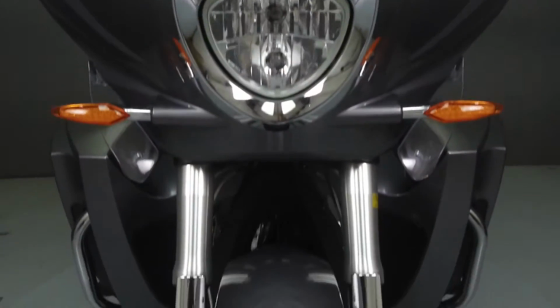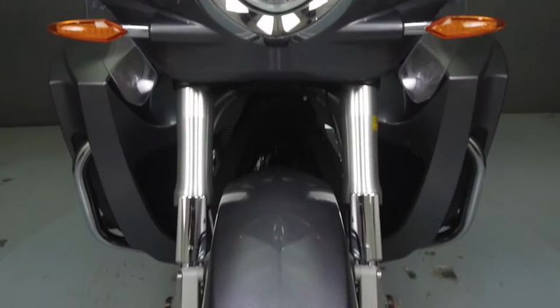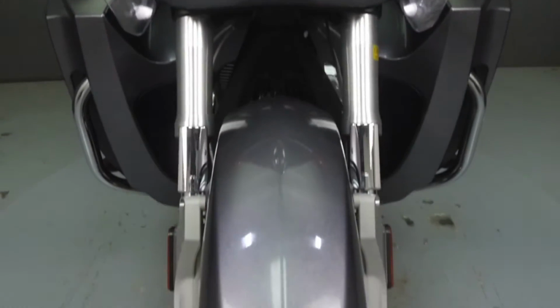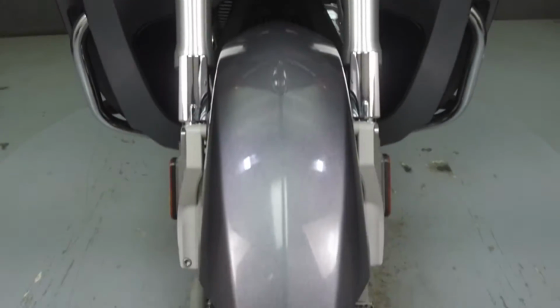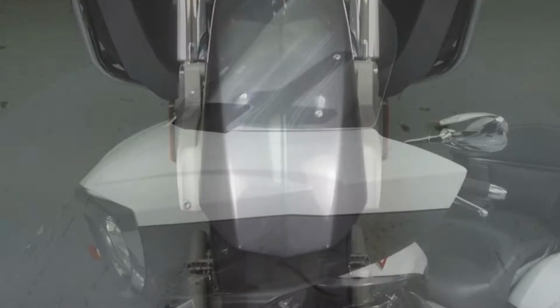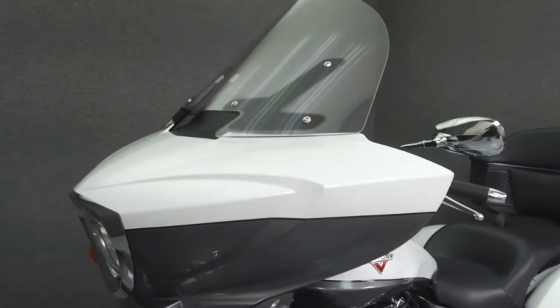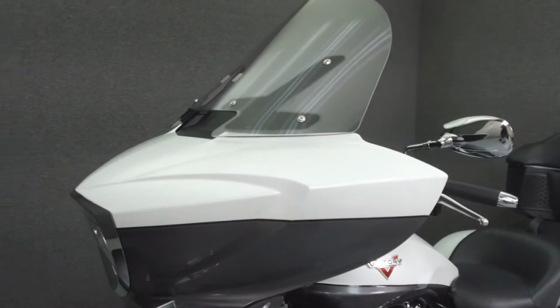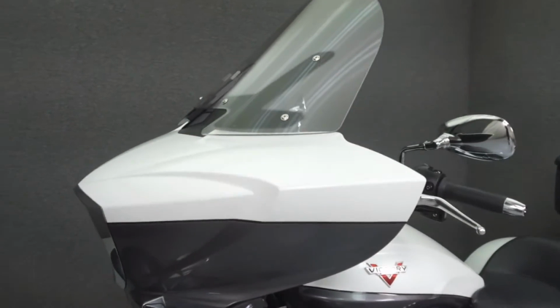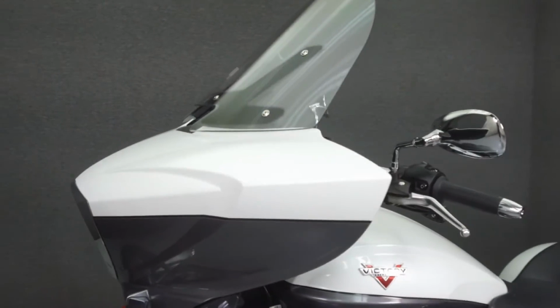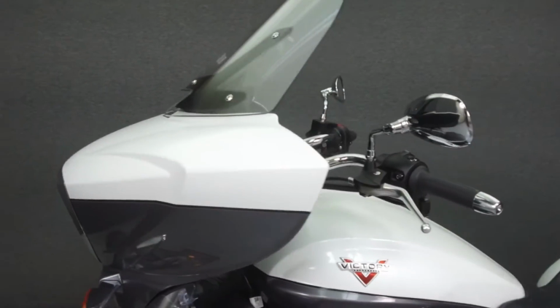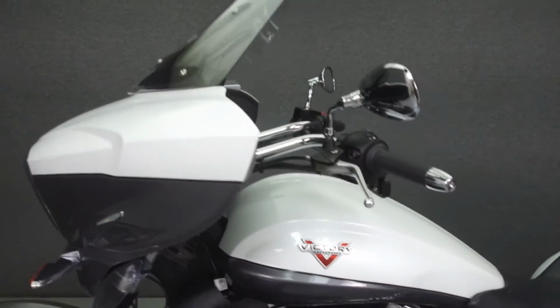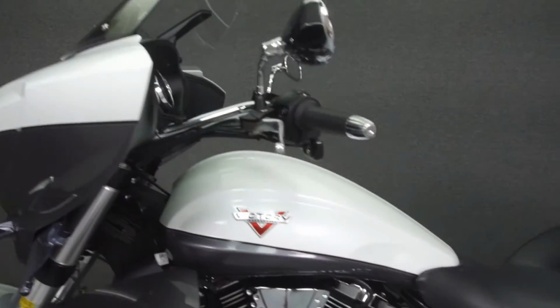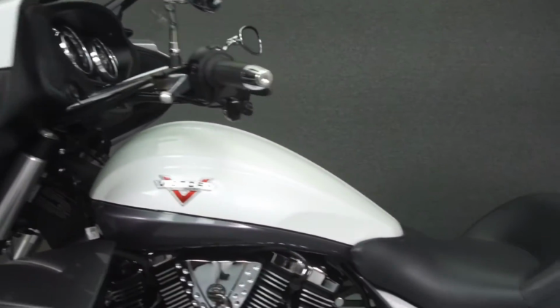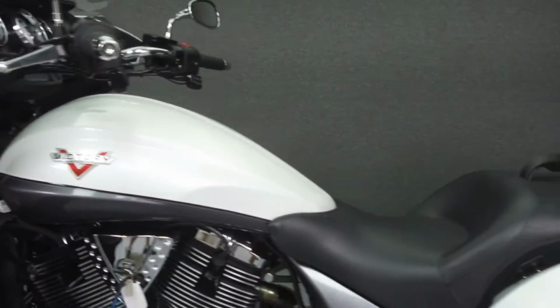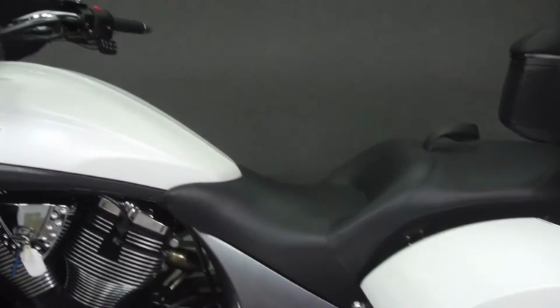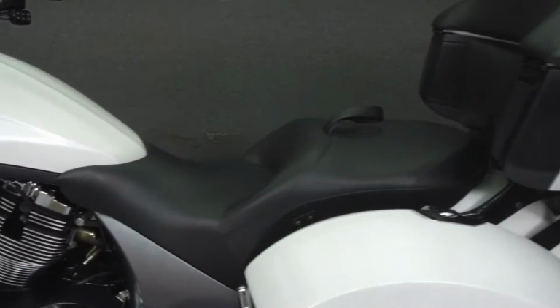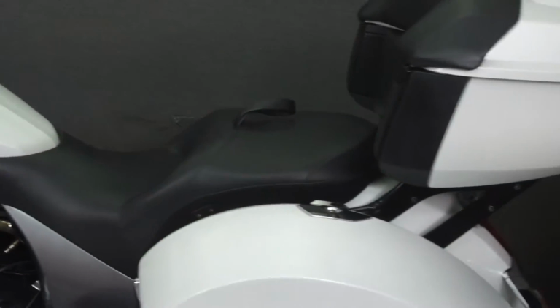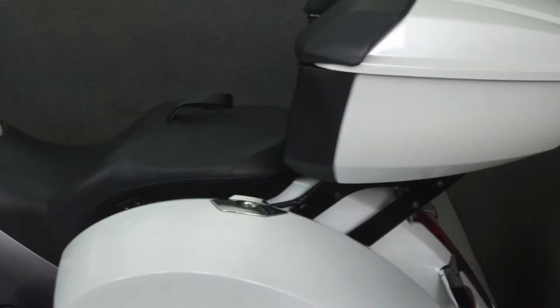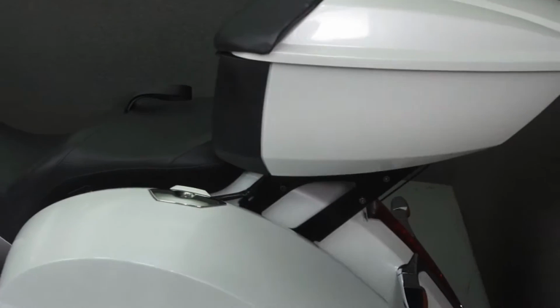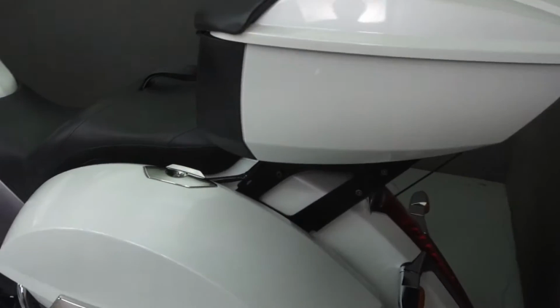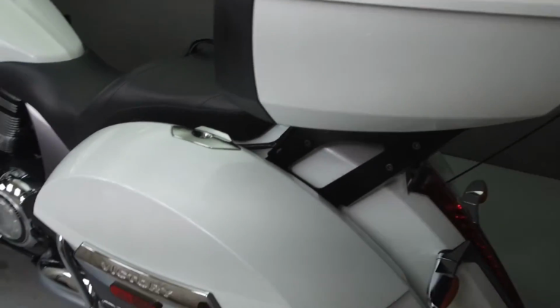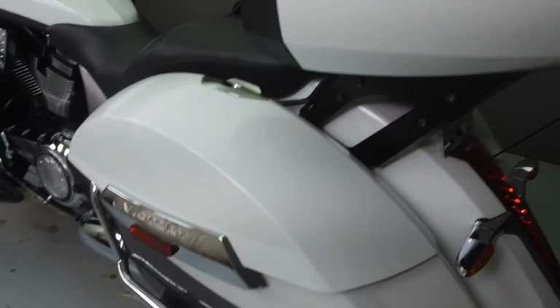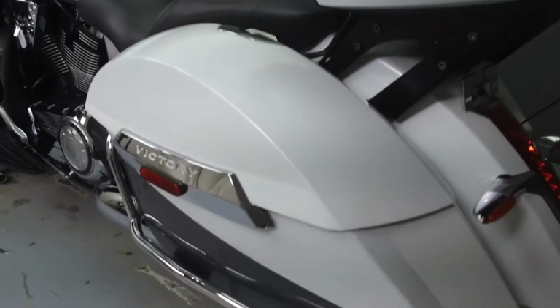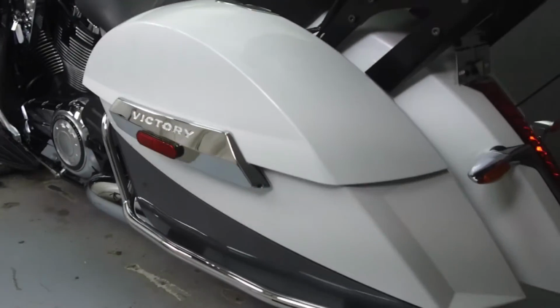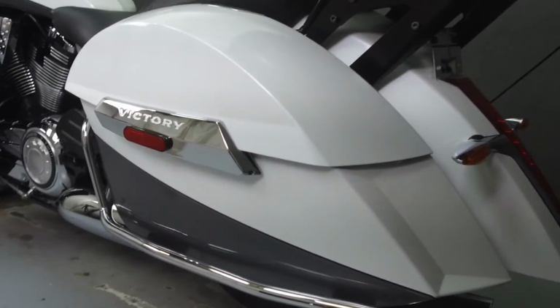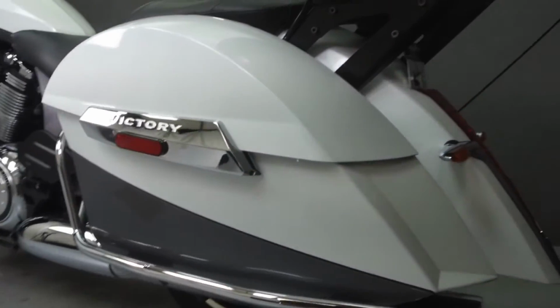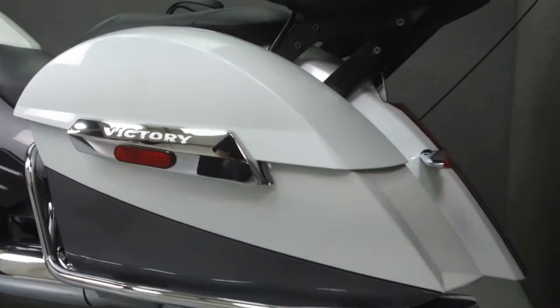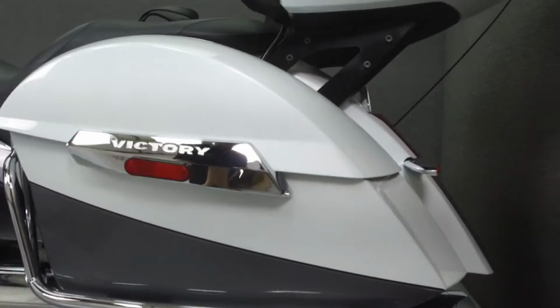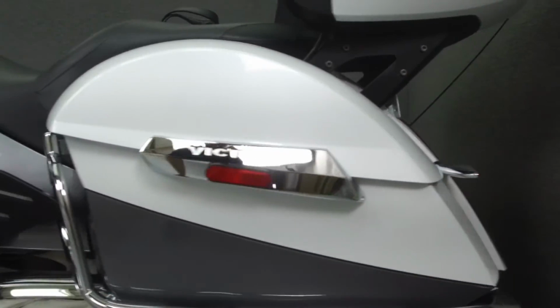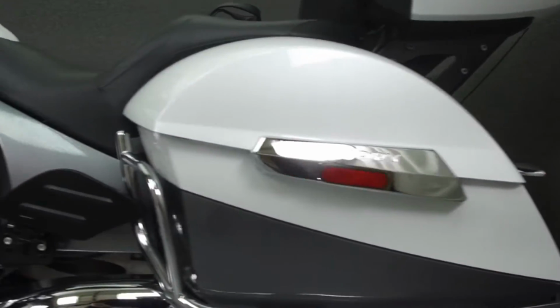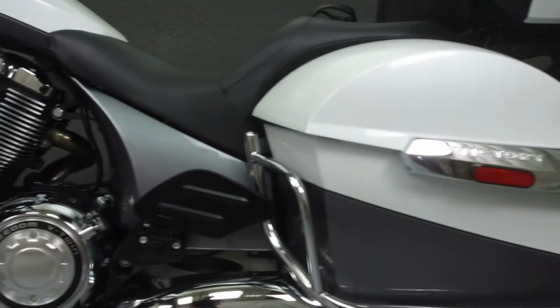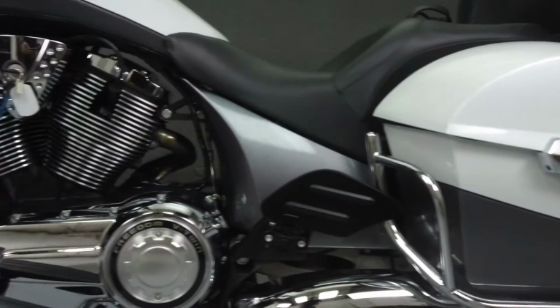It has a seat height of 26.3 inches and a dry weight of 765 pounds. This bike comes equipped with a multi-function four-speaker stereo system, ABS, cruise control, heated grips, and heated seats.